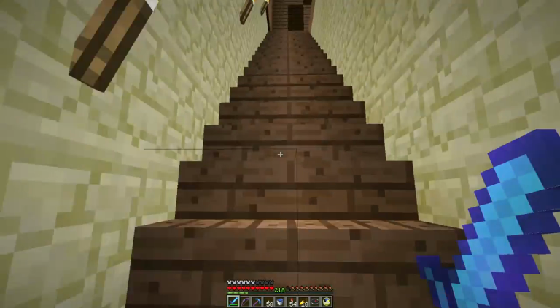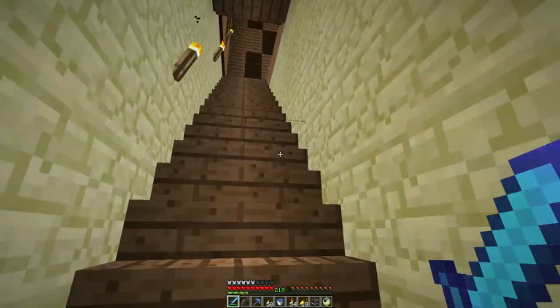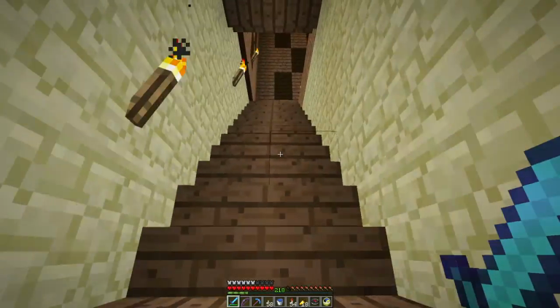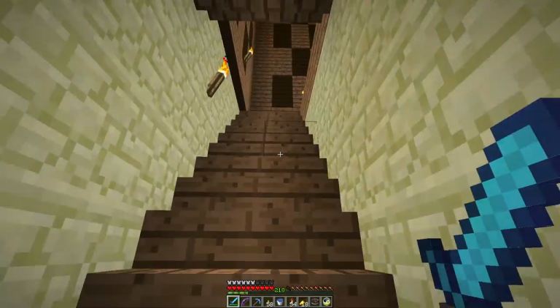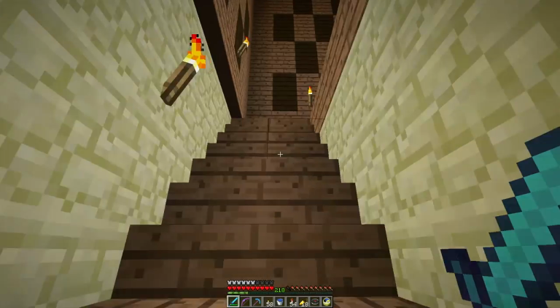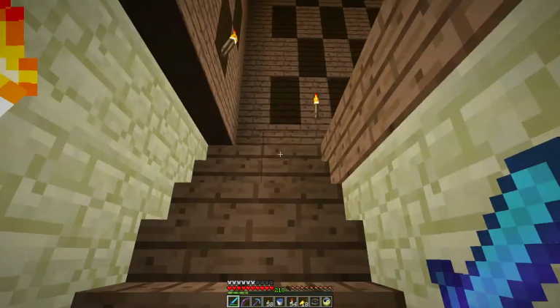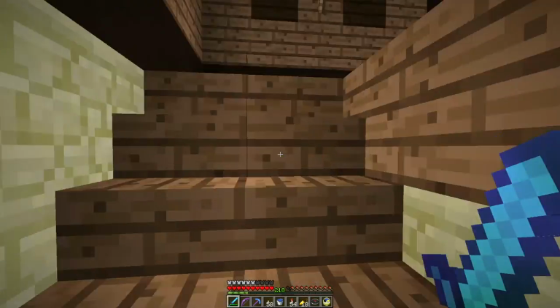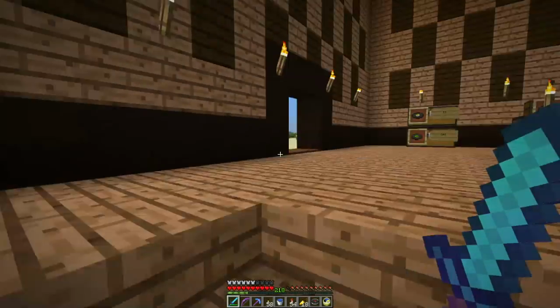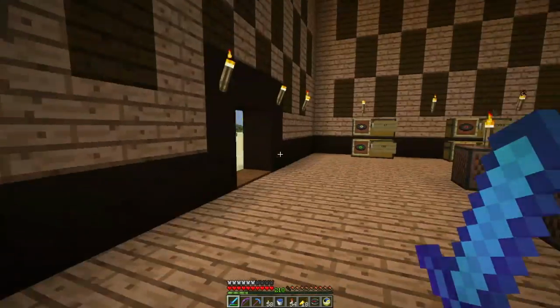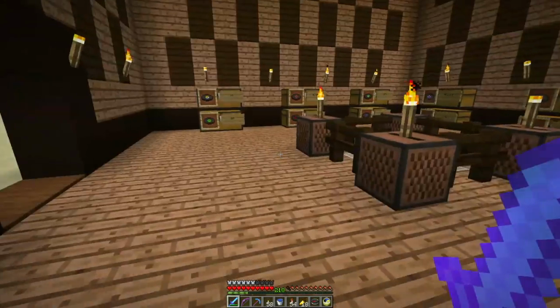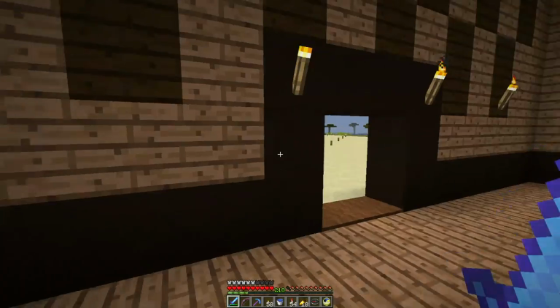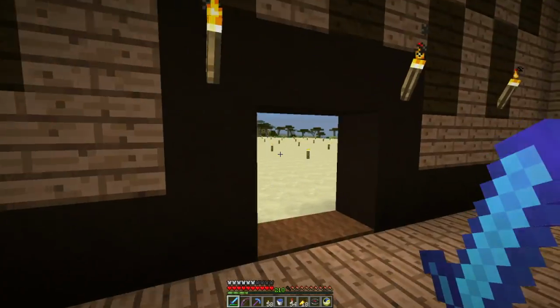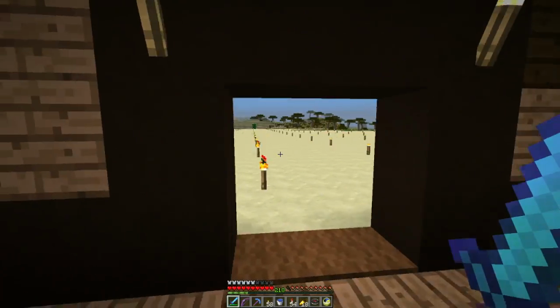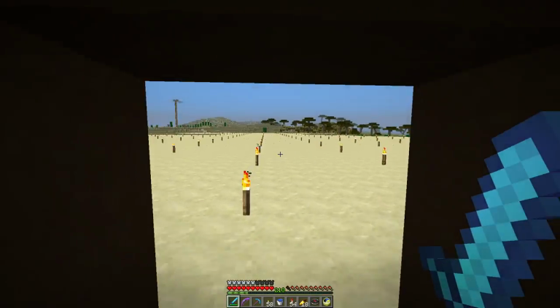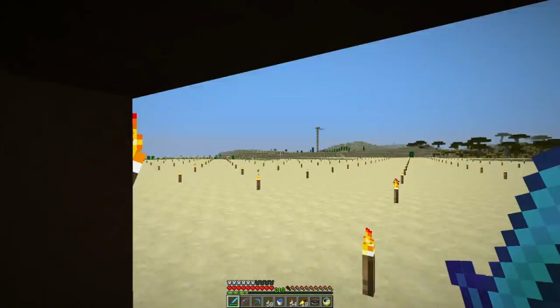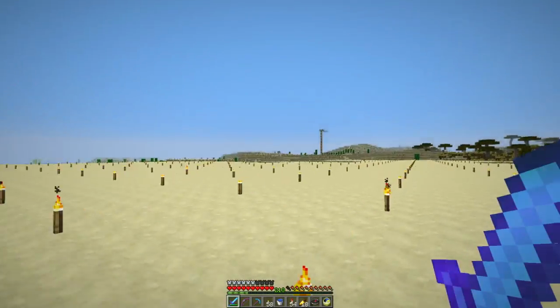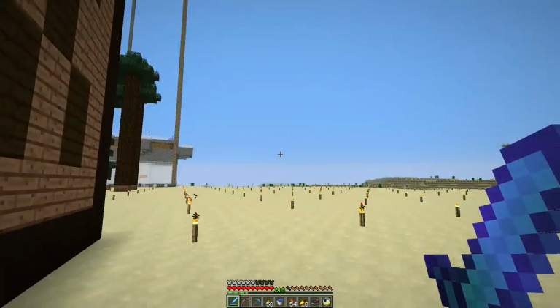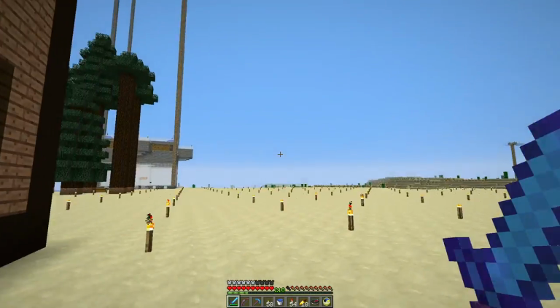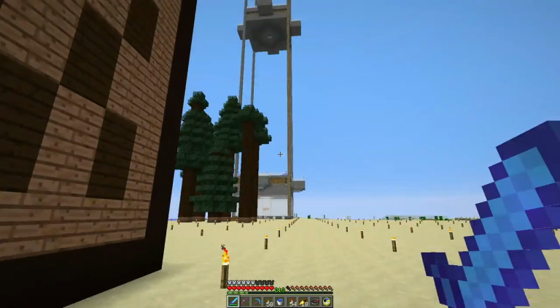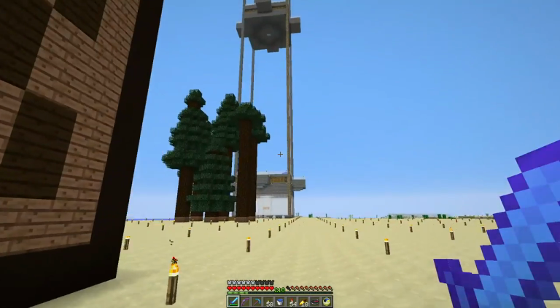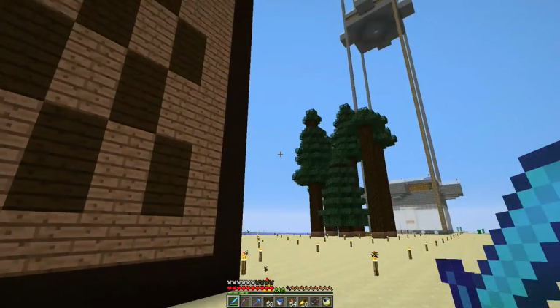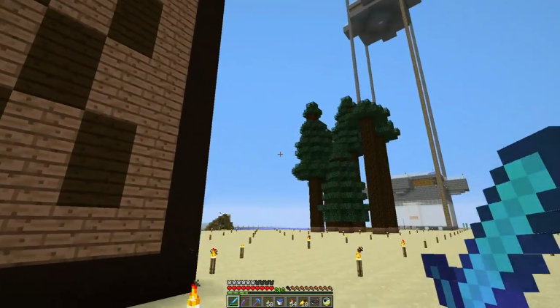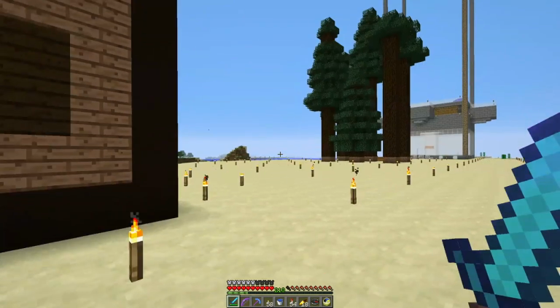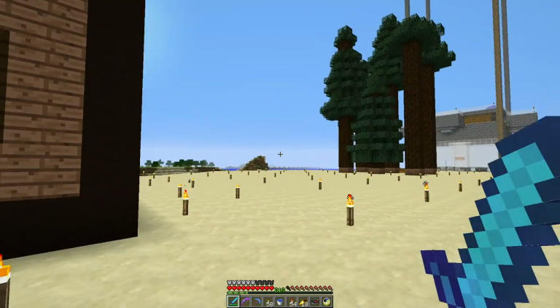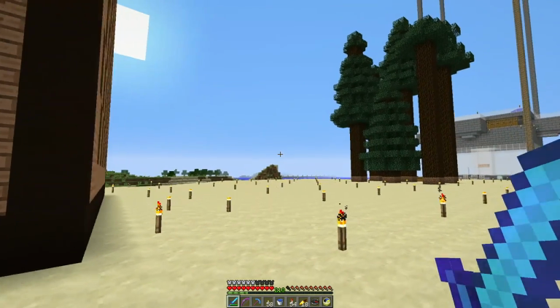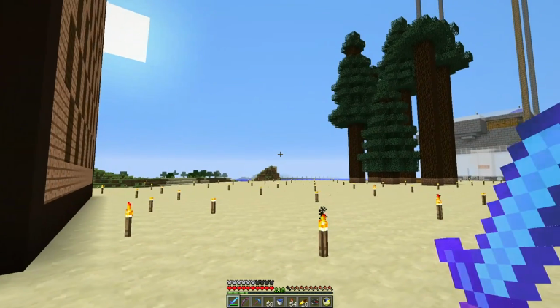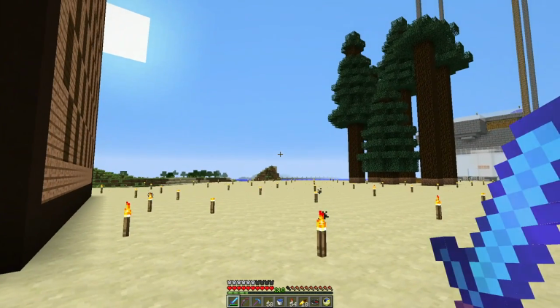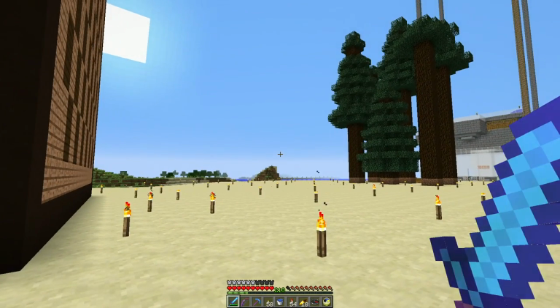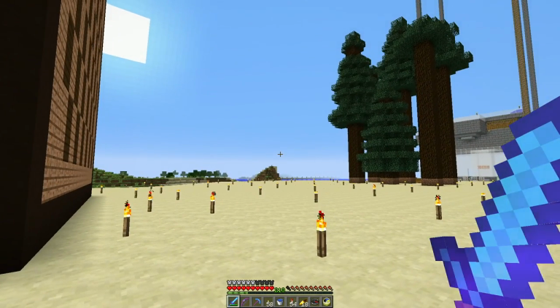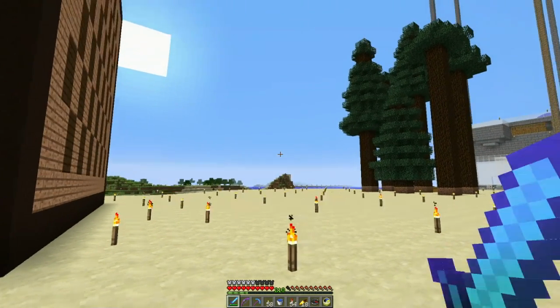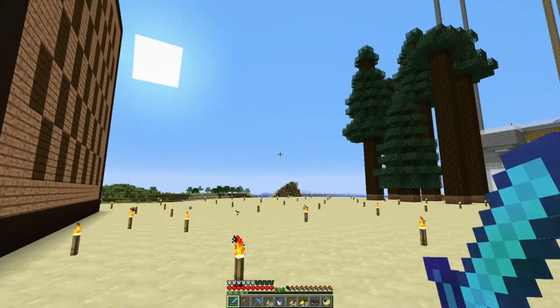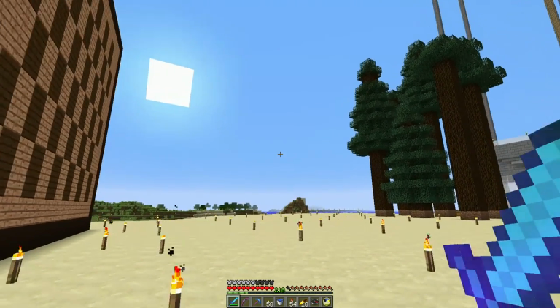And then next door is a flower farm for the double-height flowers, so you can get all the flowers and dyes that you need in the basic colors. So this is our little mini farm area. And if we go out farther west we have a couple more things — we have Pete and Smash's place and the amusement park.